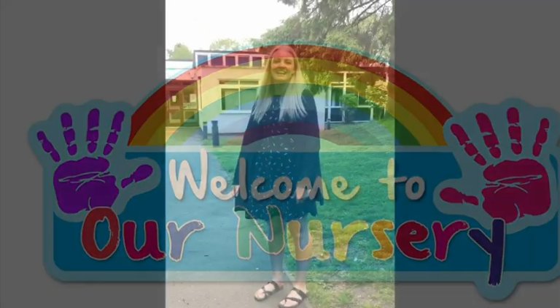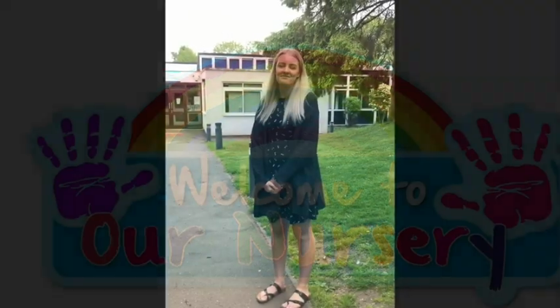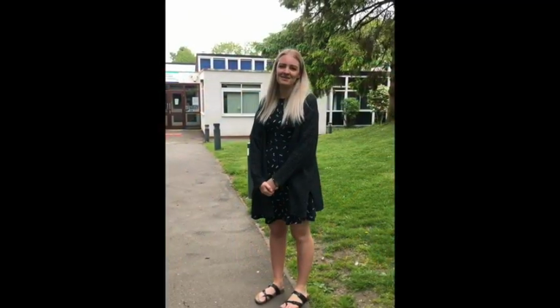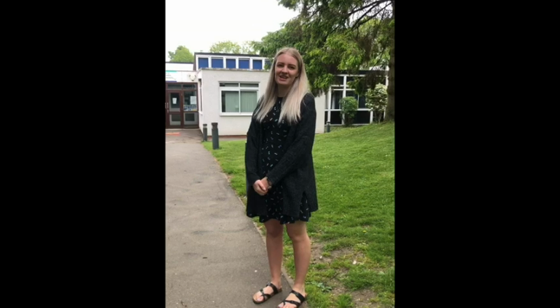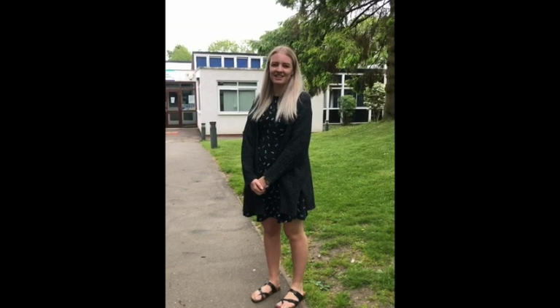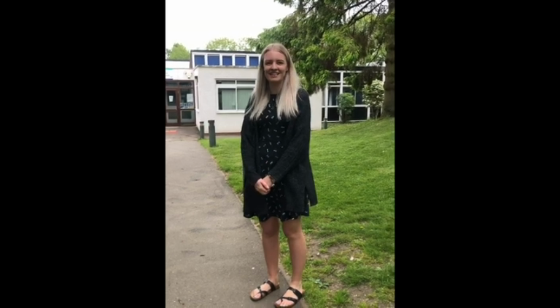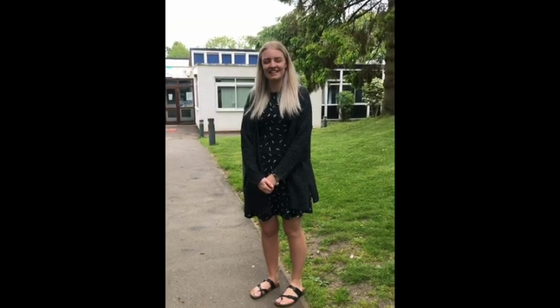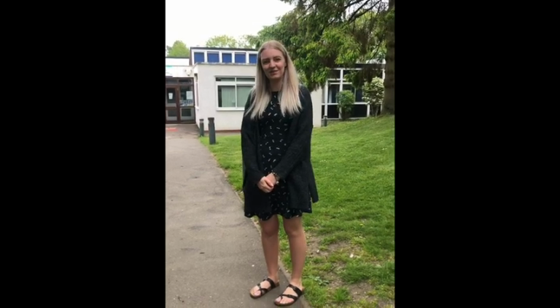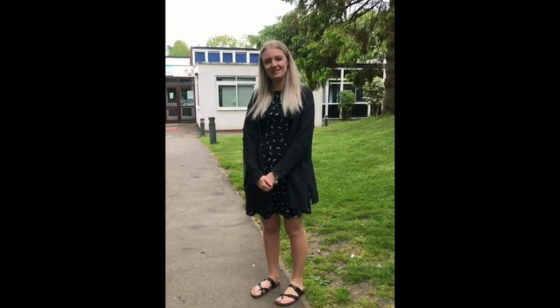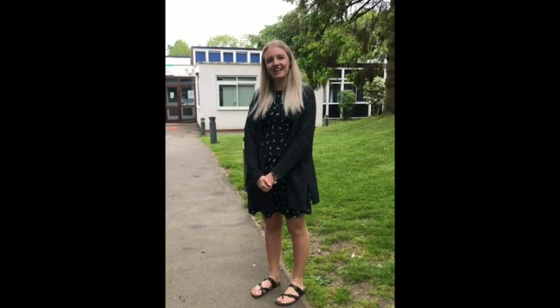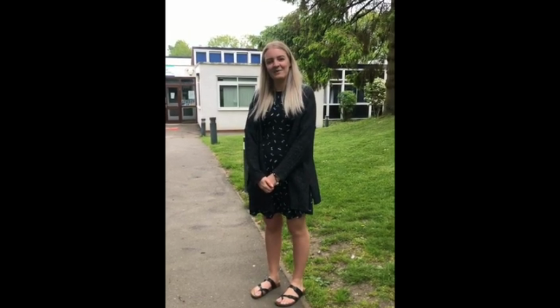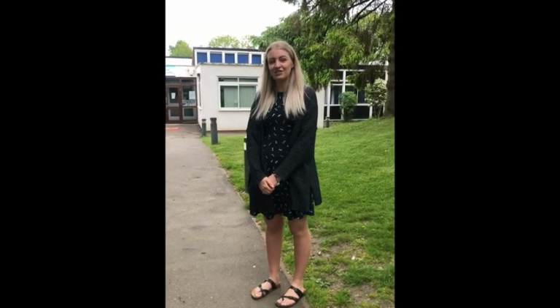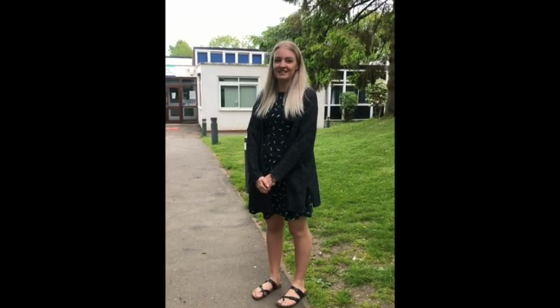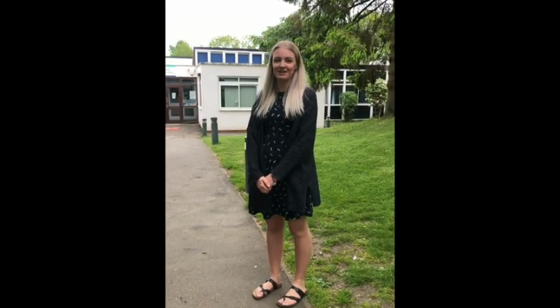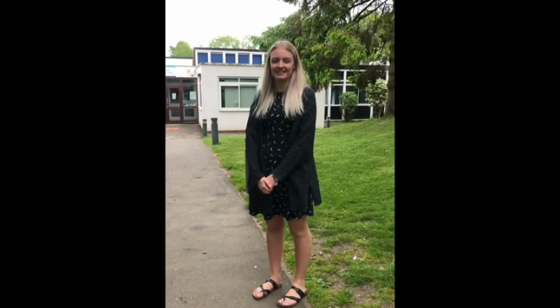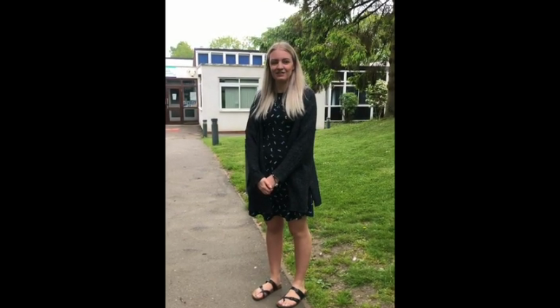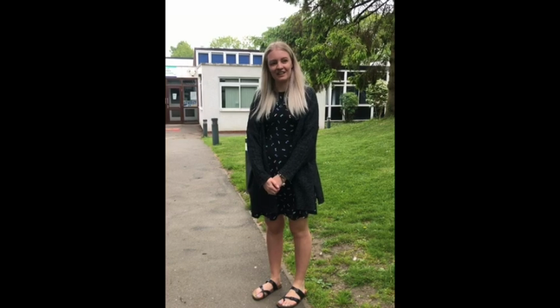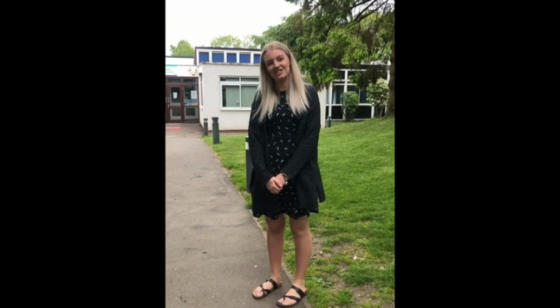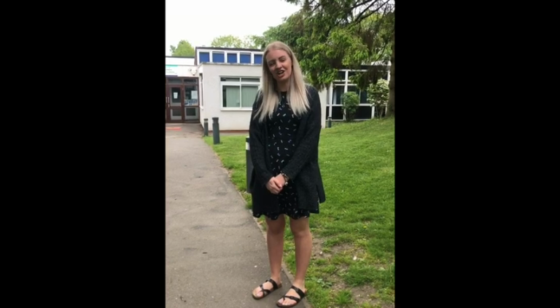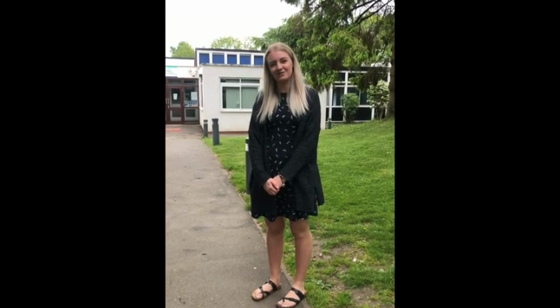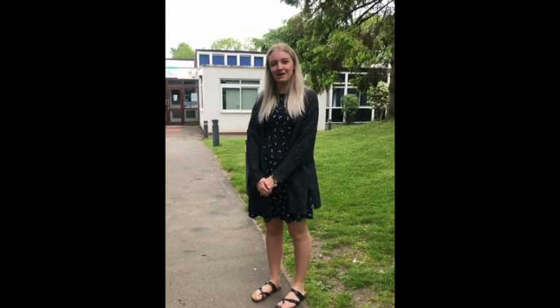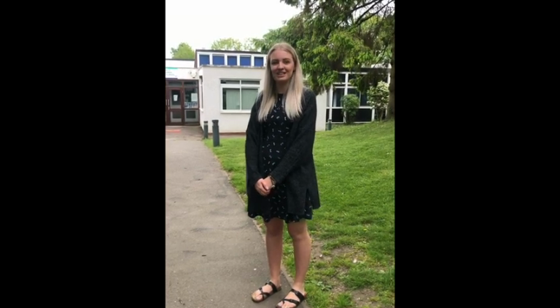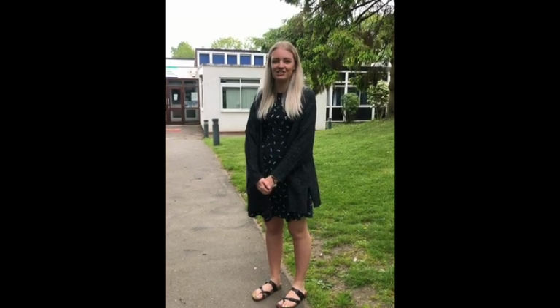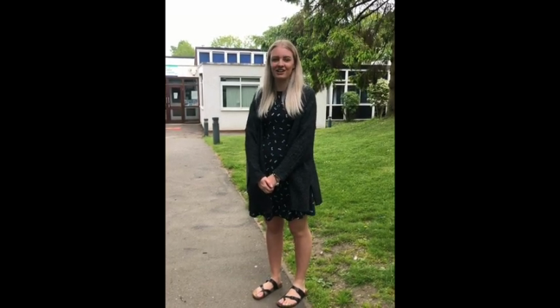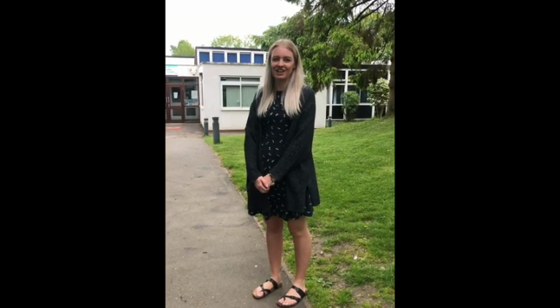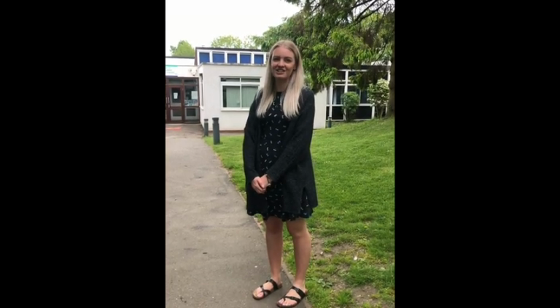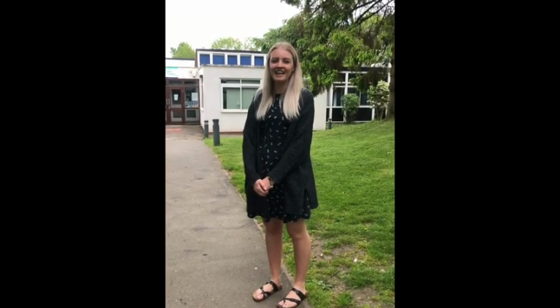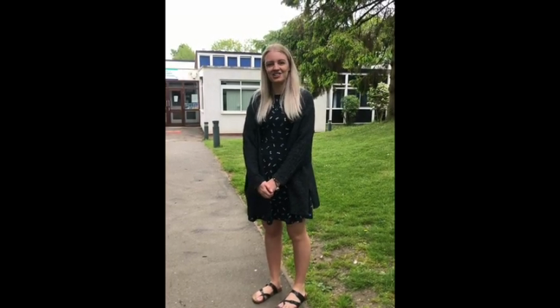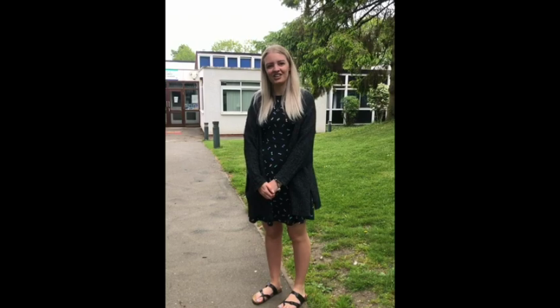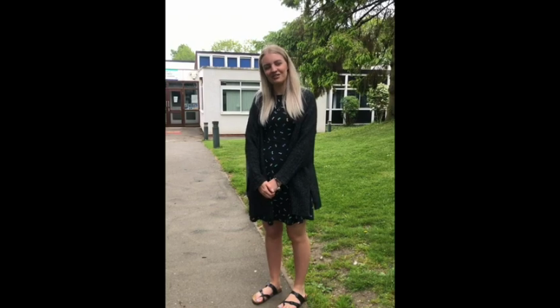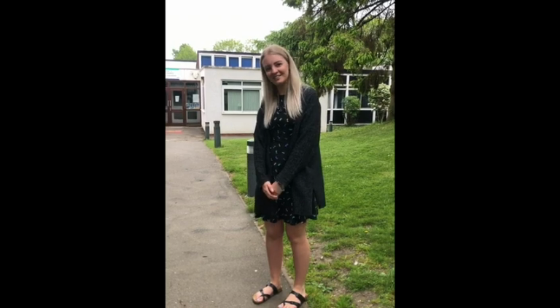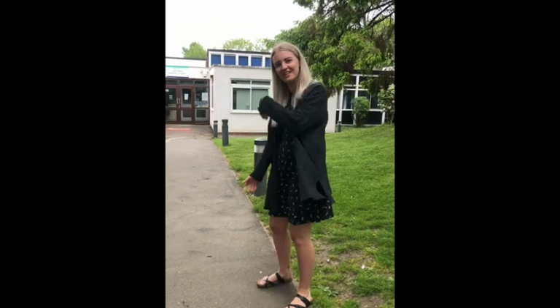Hi, my name's Miss Ship. I'm the nursery teacher at Eastern Primary School. I'm just doing a video because you've either registered your child or you might be looking to register your child at our nursery, and I just thought I'd show you around. So come on in.